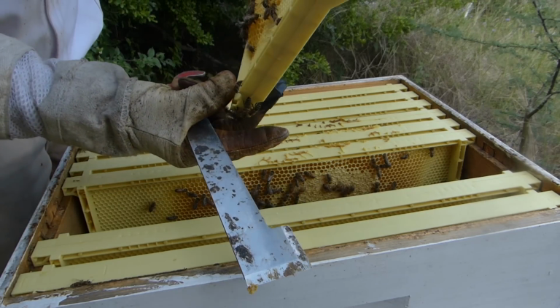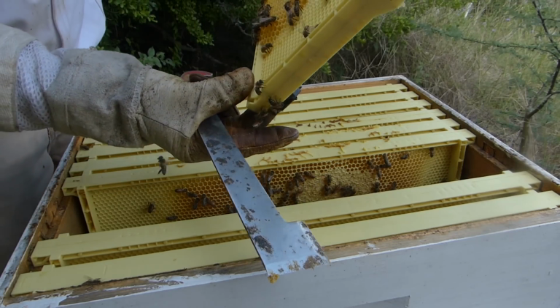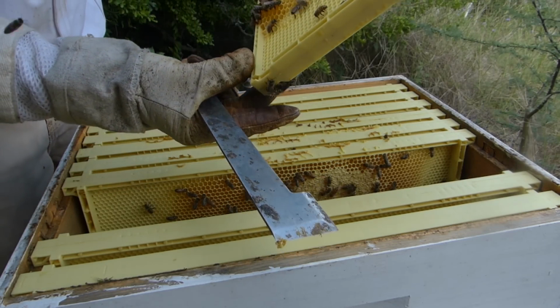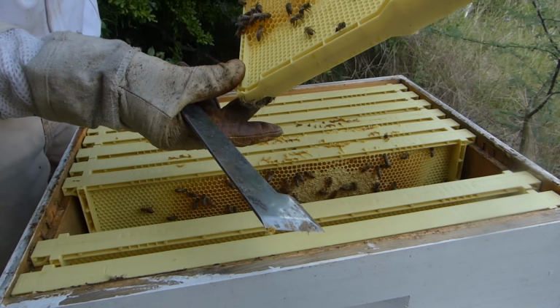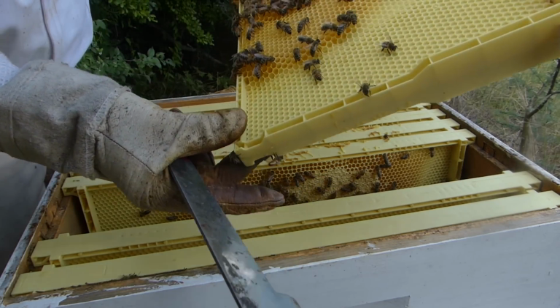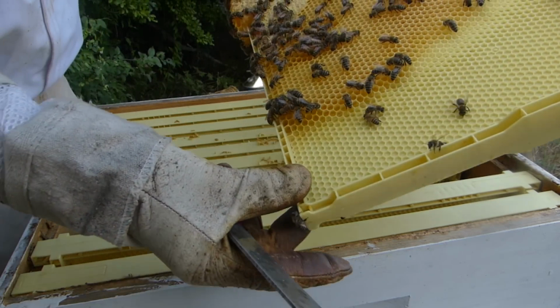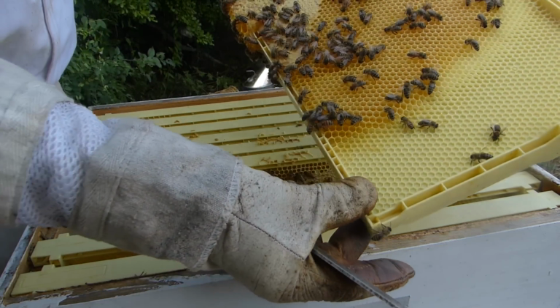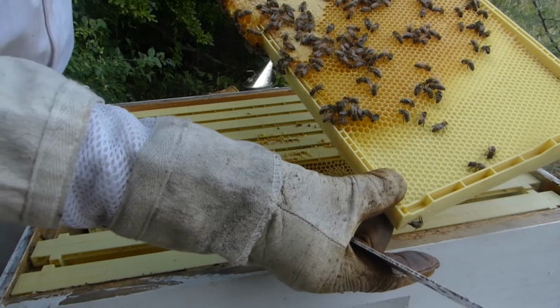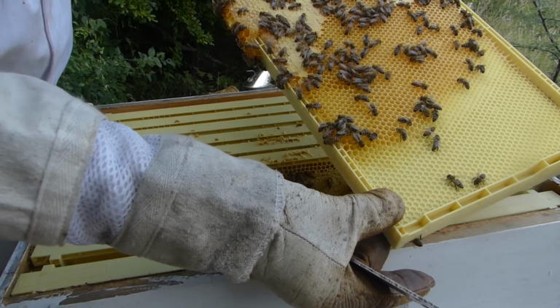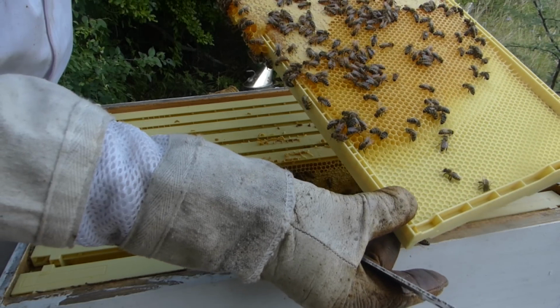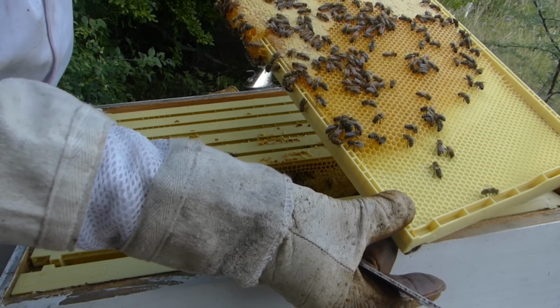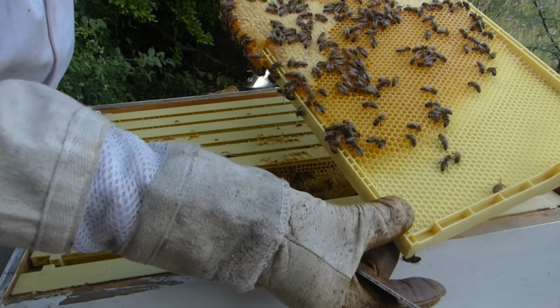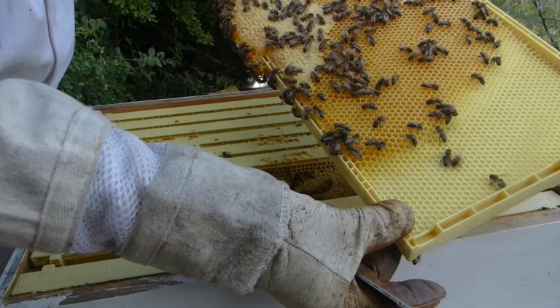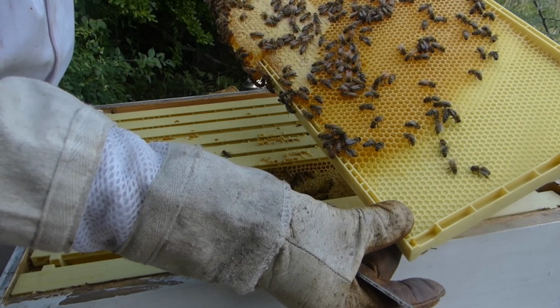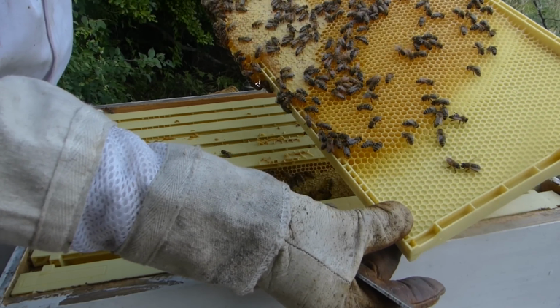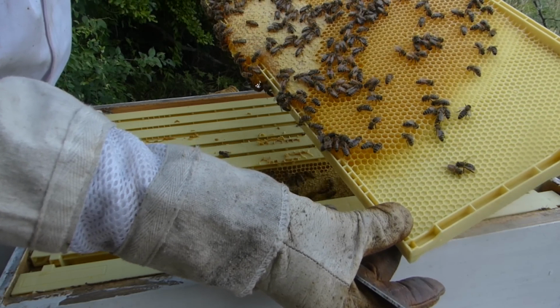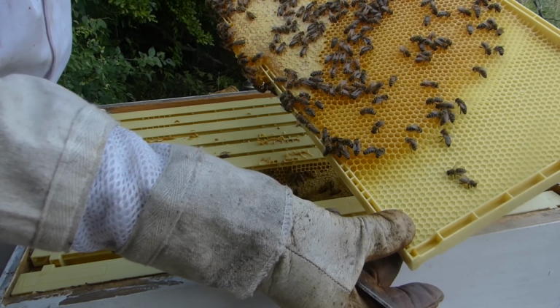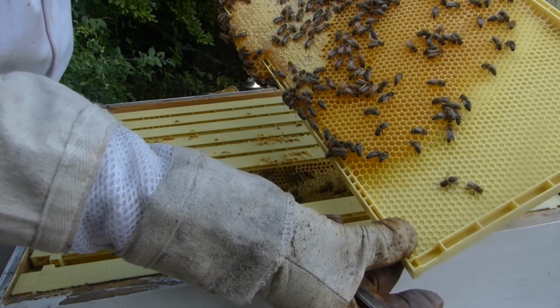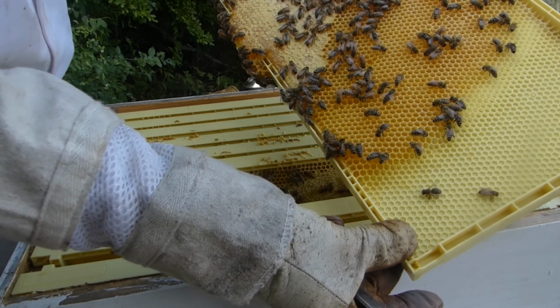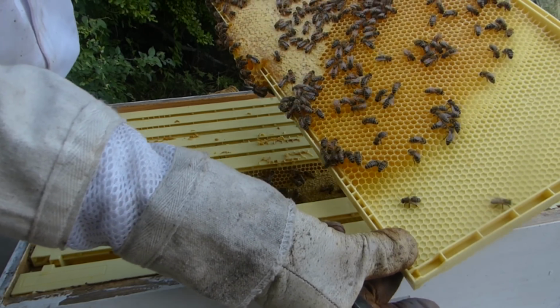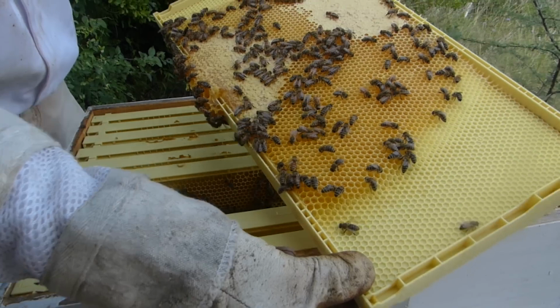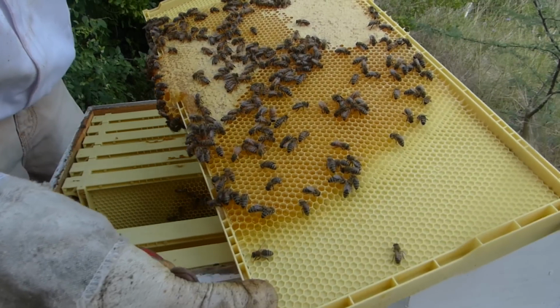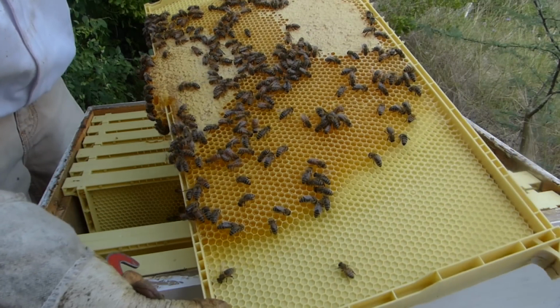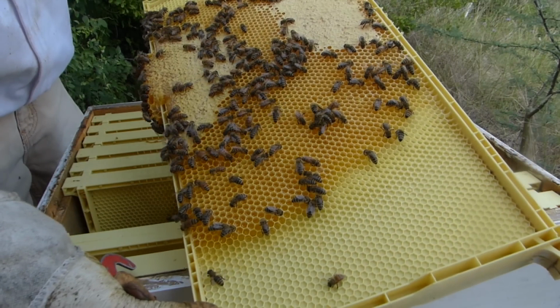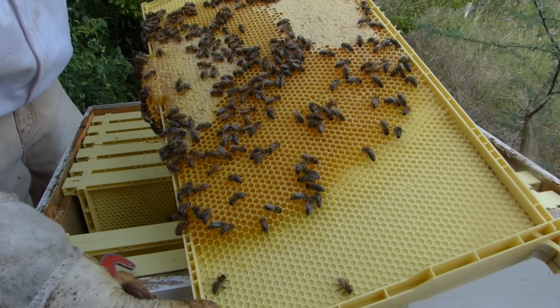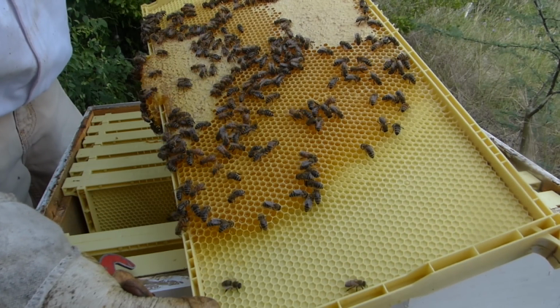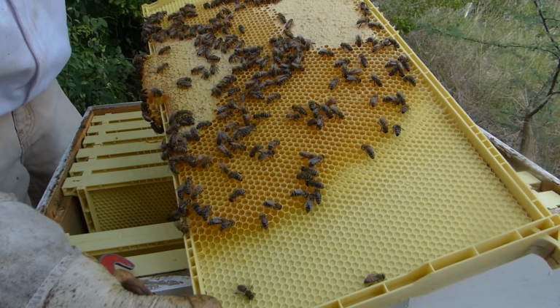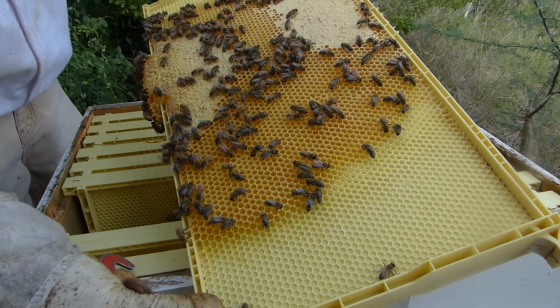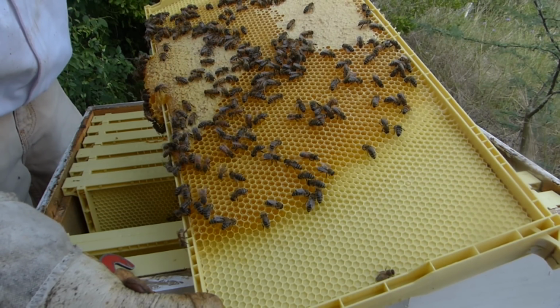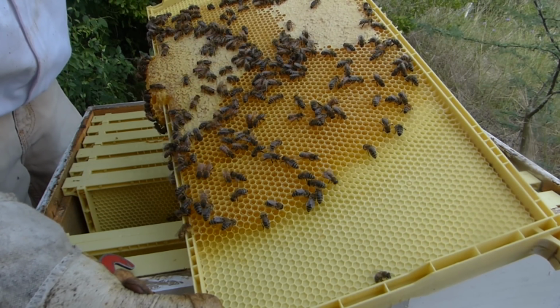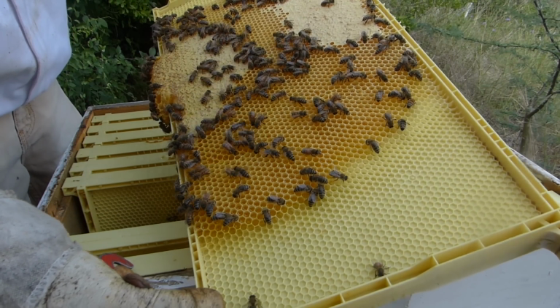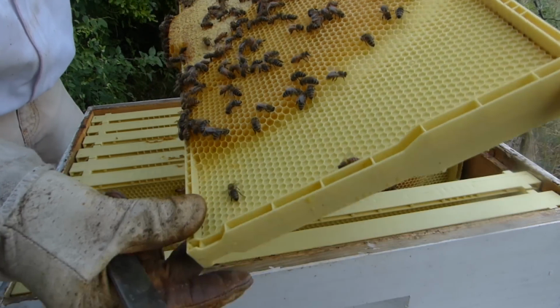And then on the inside - I don't see any brood. There's no egg laying and they are capping some of that honey. You can see some of the white areas - that's capped honey. They're working on it.